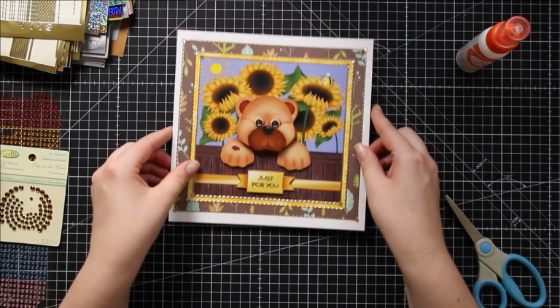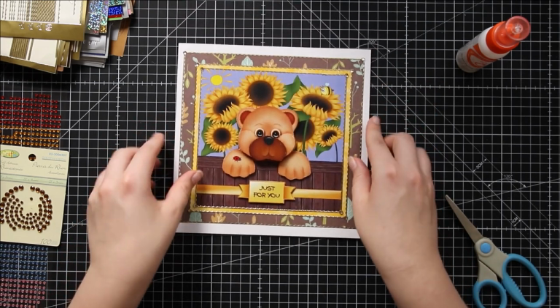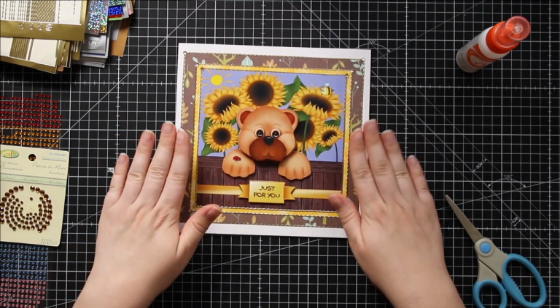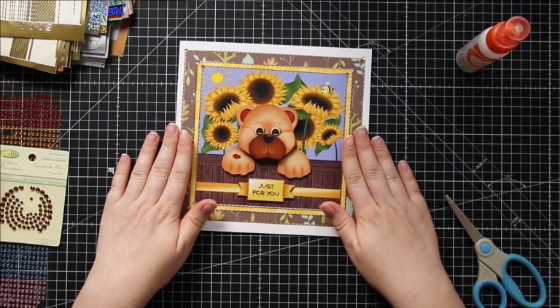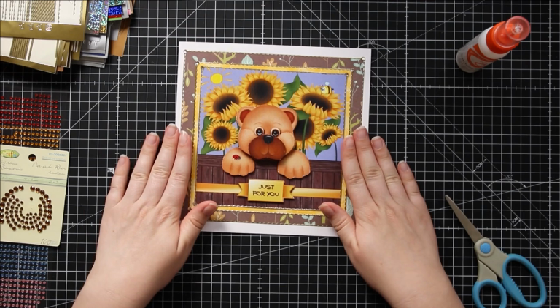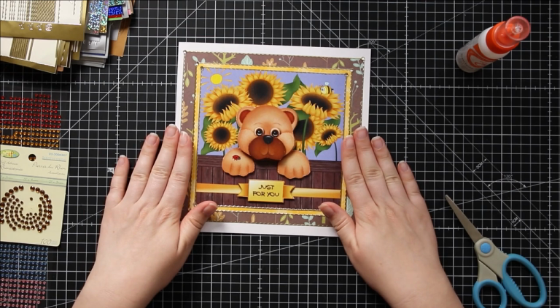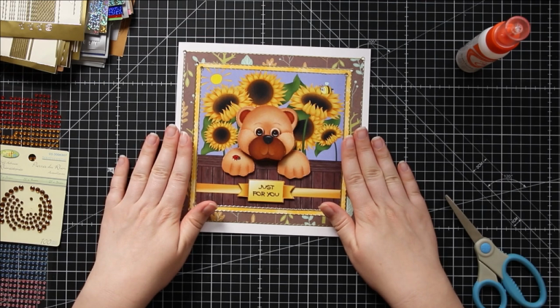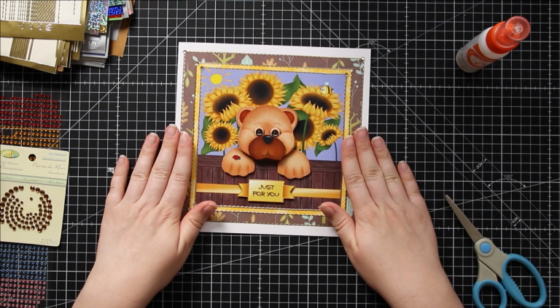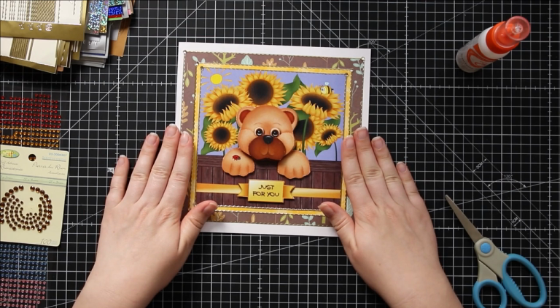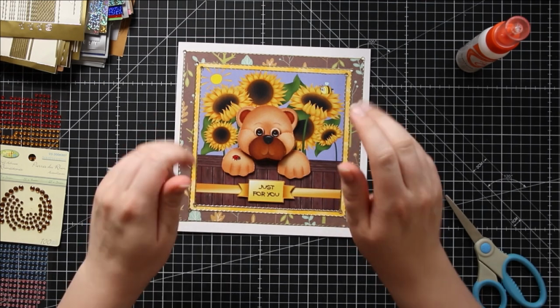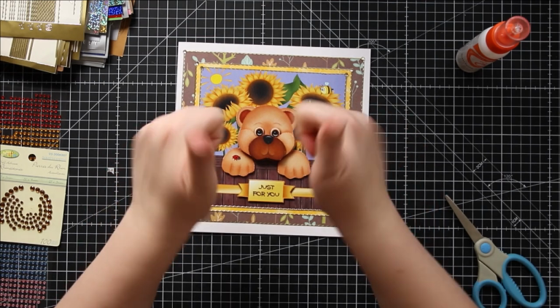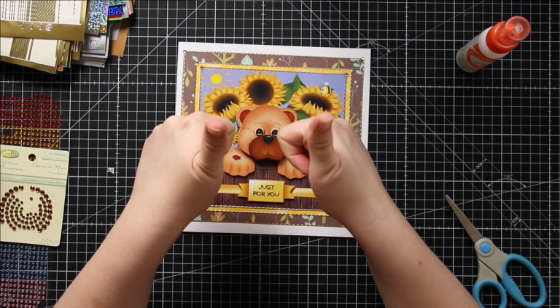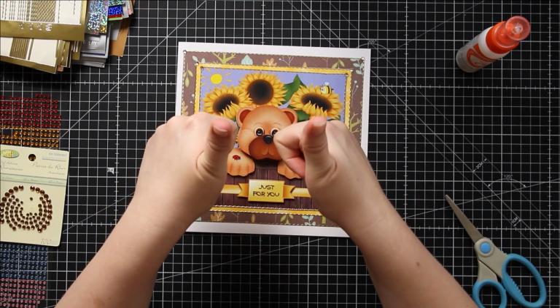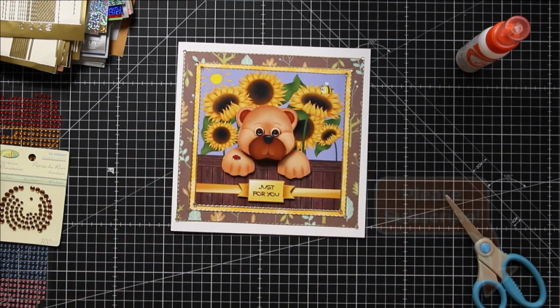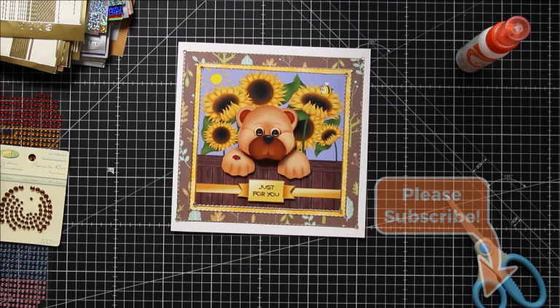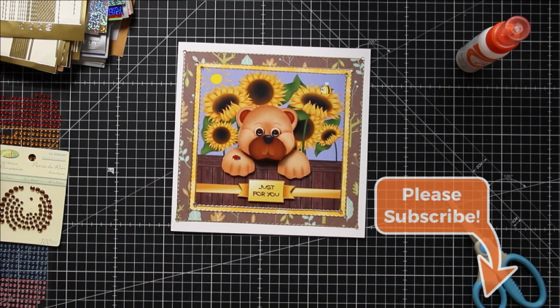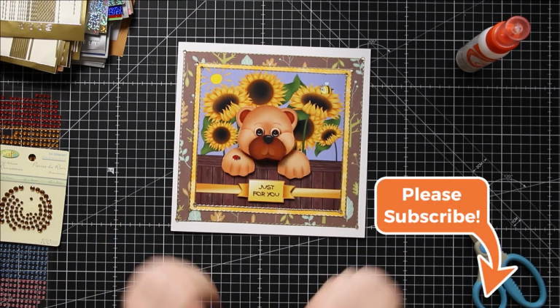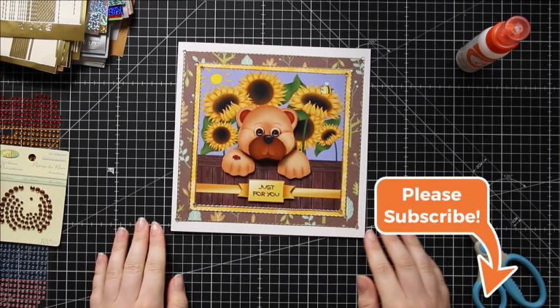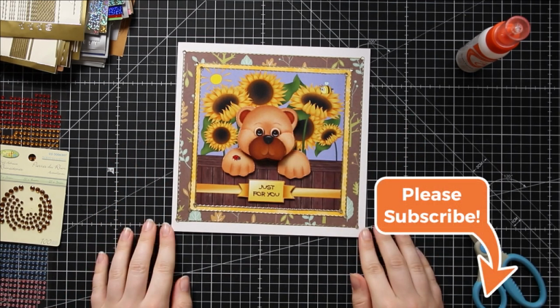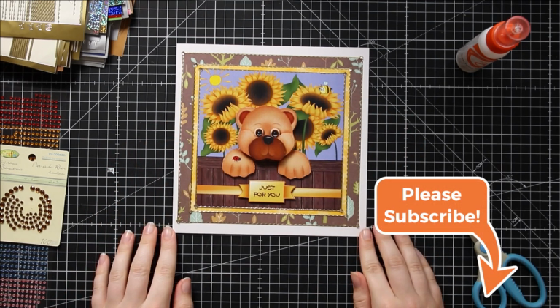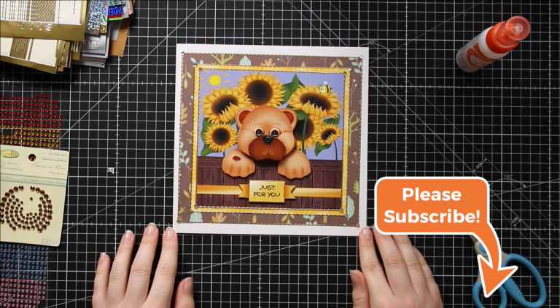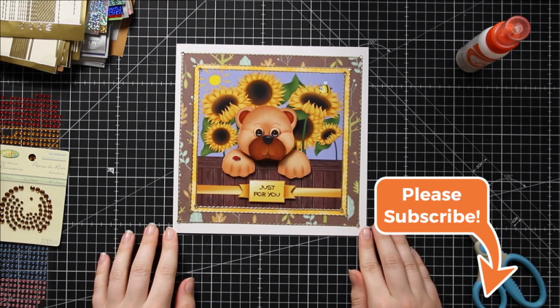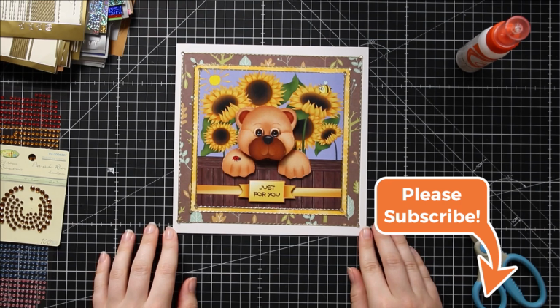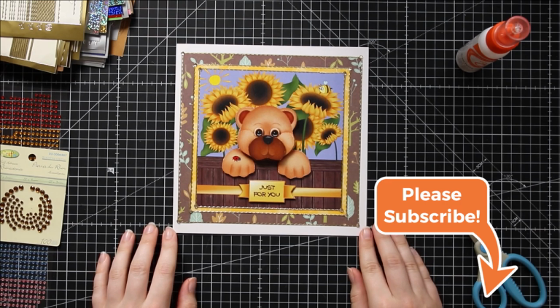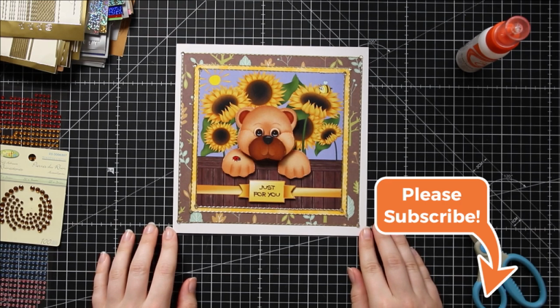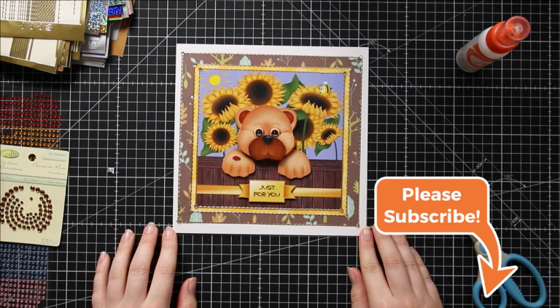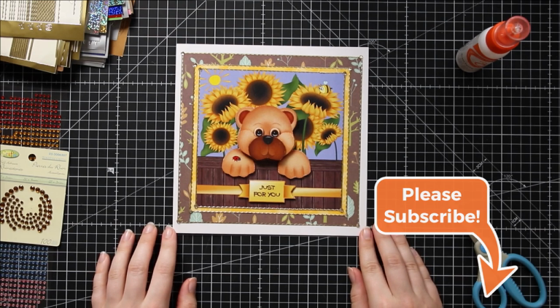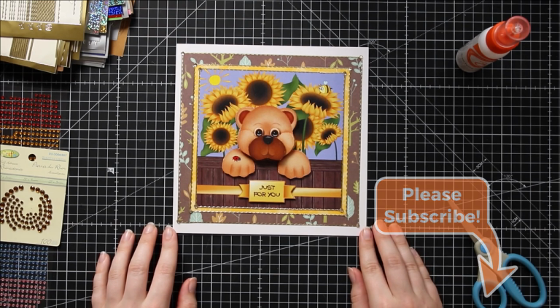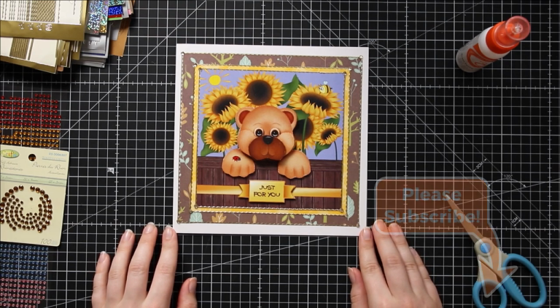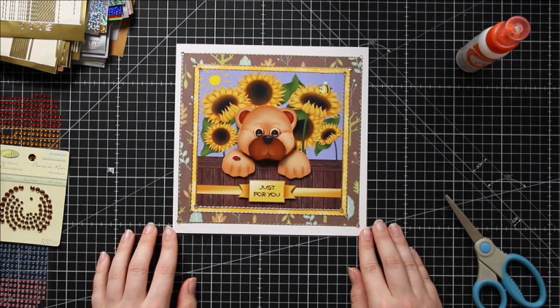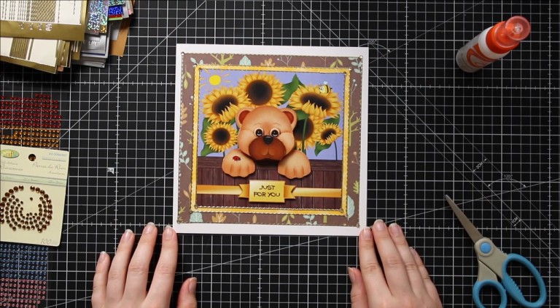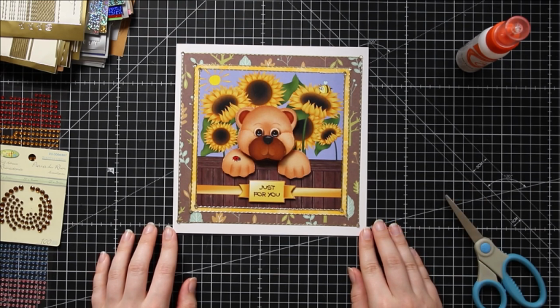I hope you've enjoyed watching this video. If you have, please give it a thumbs up underneath and subscribe to my channel for more card making tutorials. Thank you for watching!